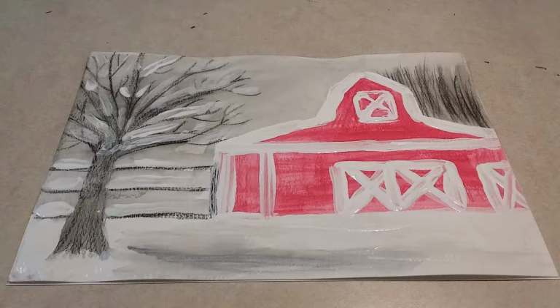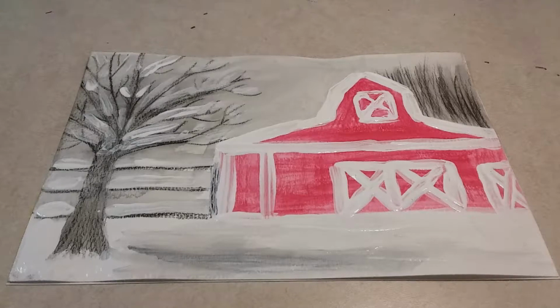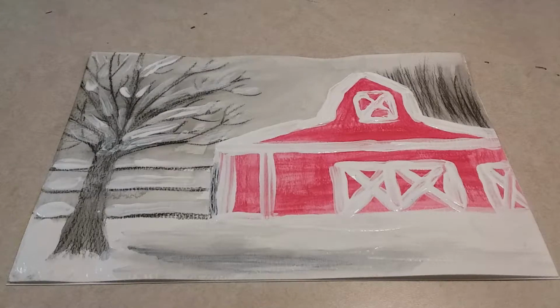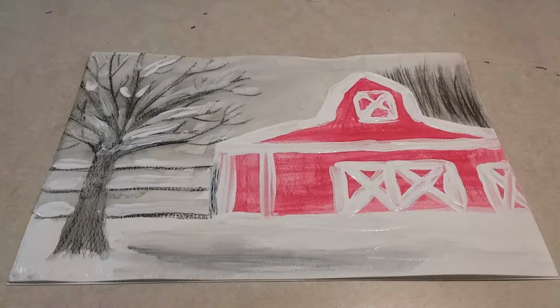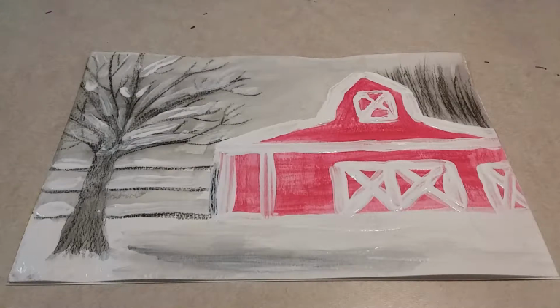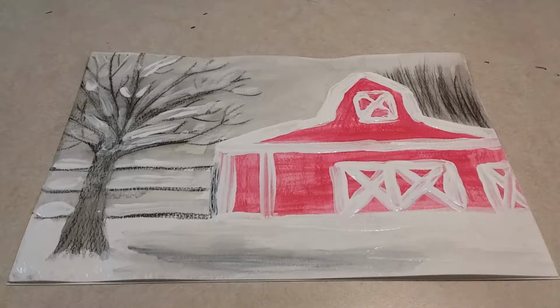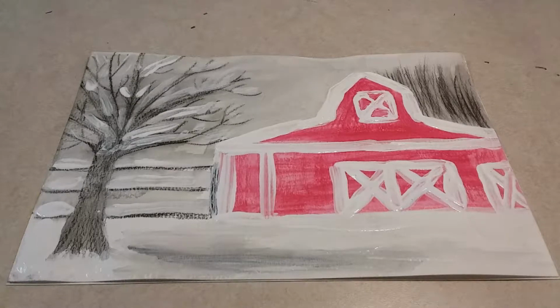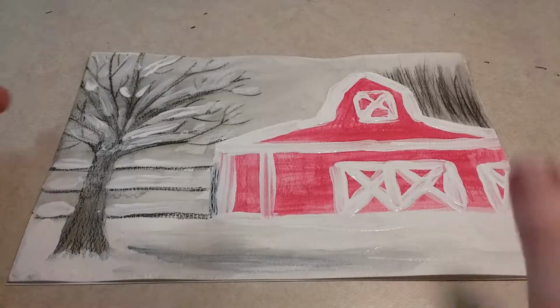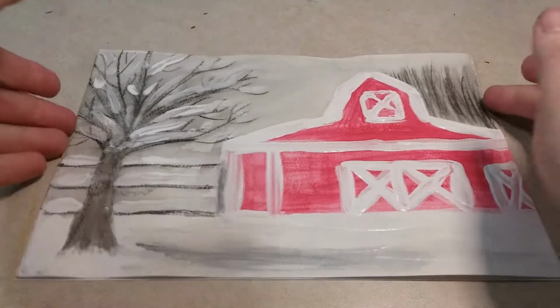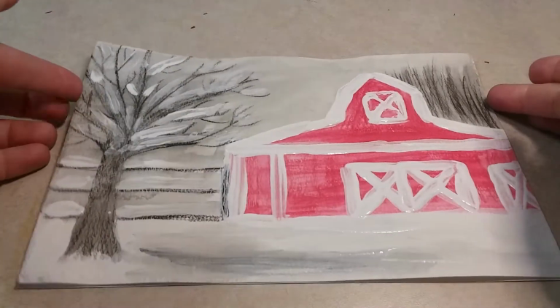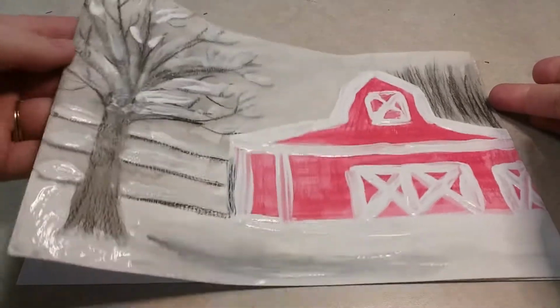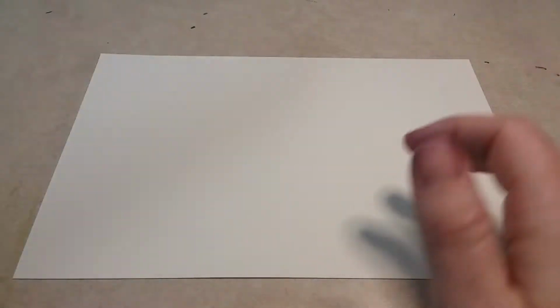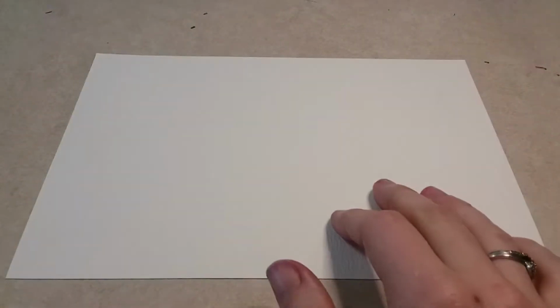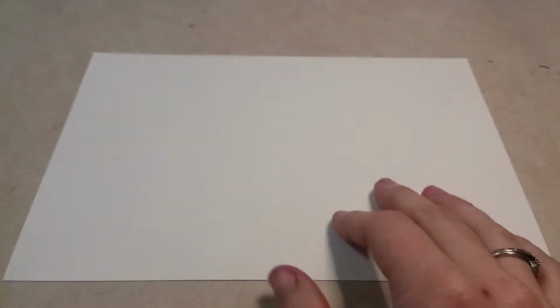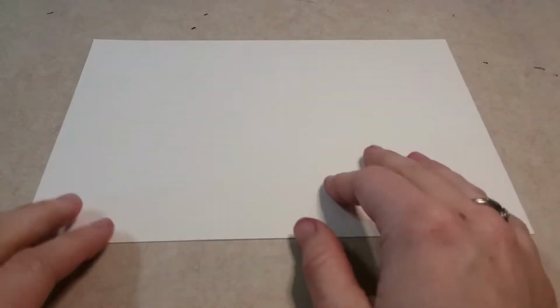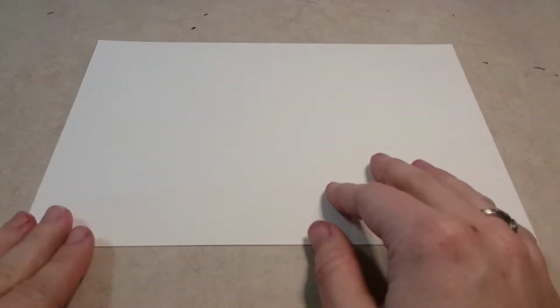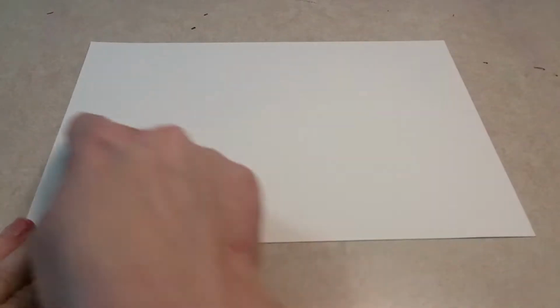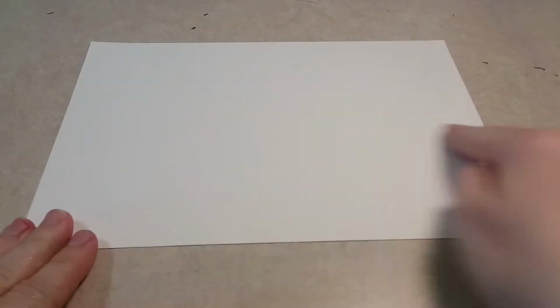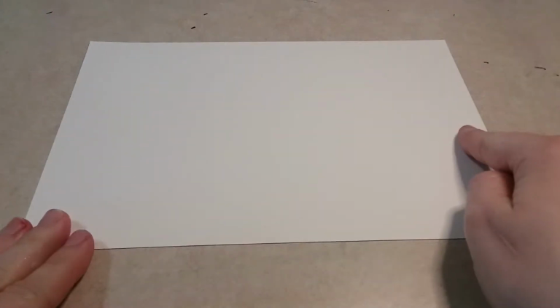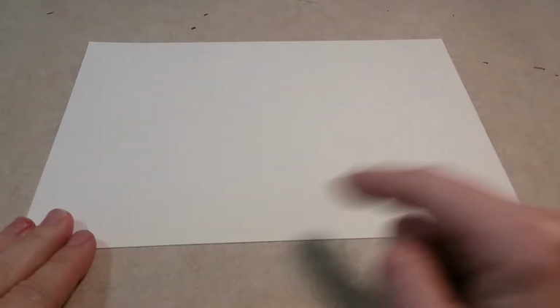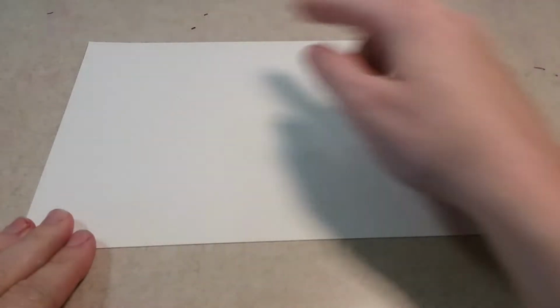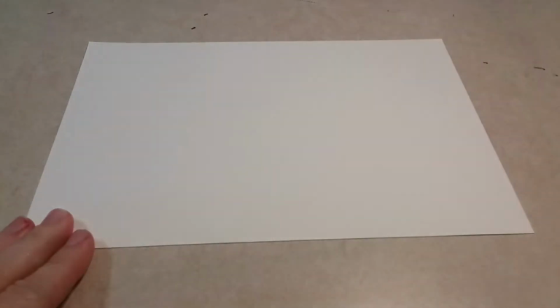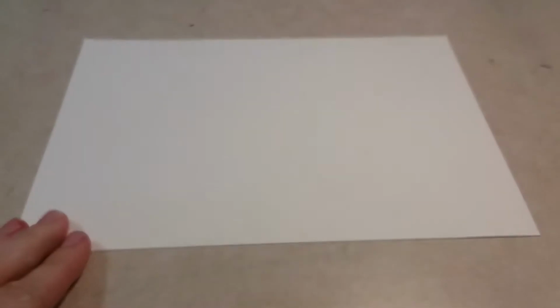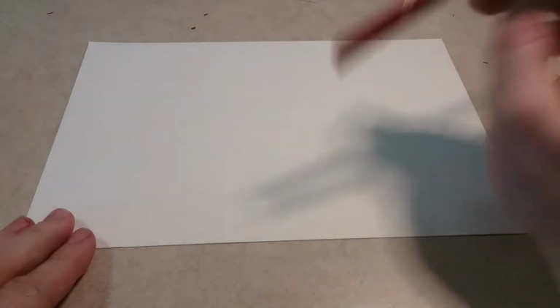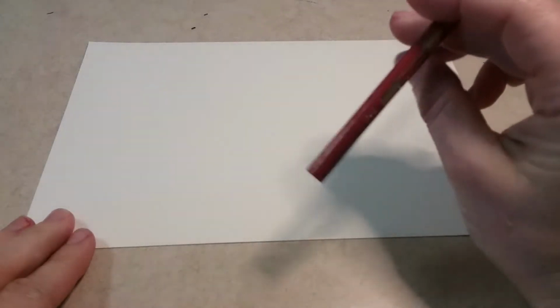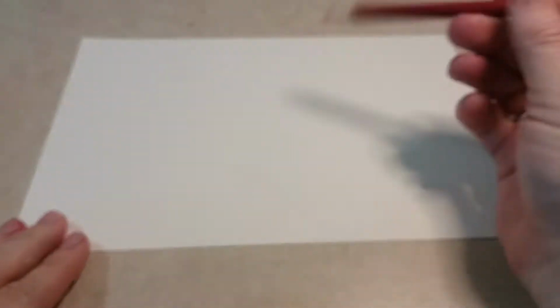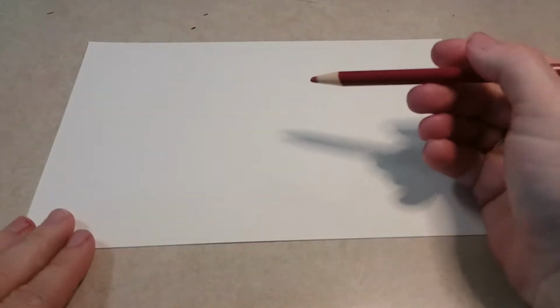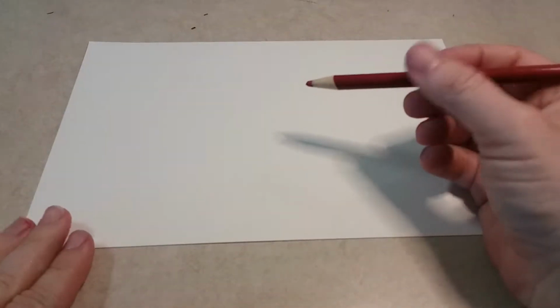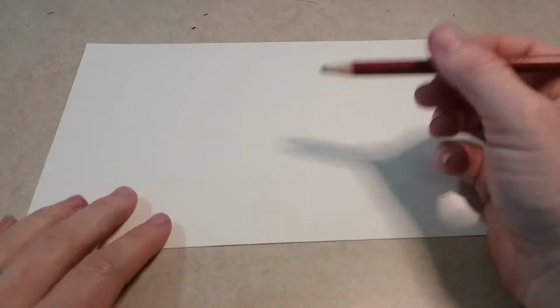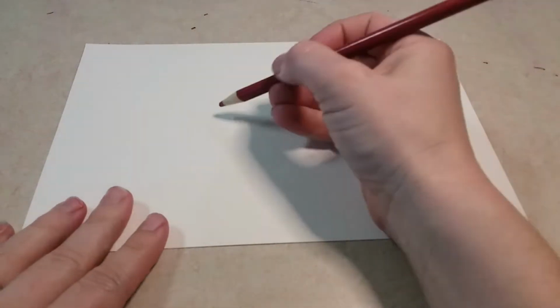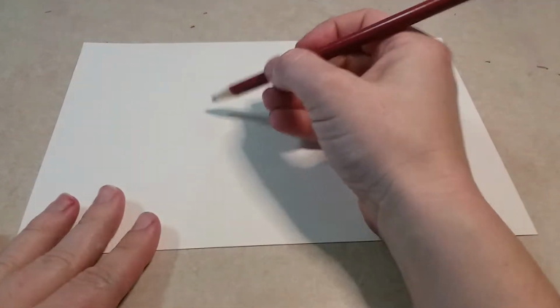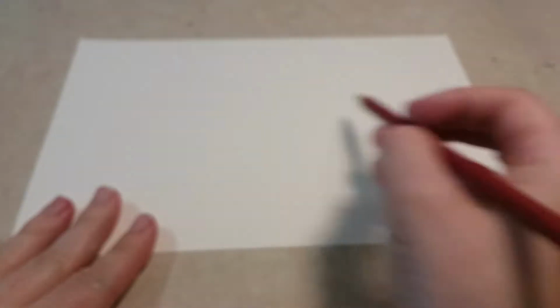Hey boys and girls, today you are going to be painting a winter barn. To get started, get your watercolor paper and hold it landscape, which means it's wider side to side than it is up and down. You're gonna start with your red watercolor pencil.